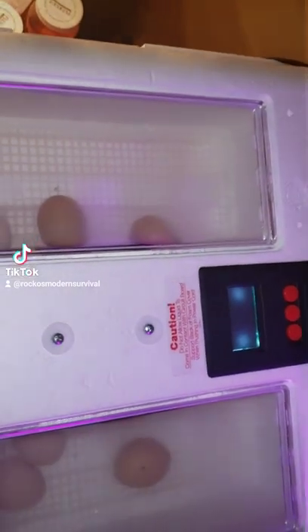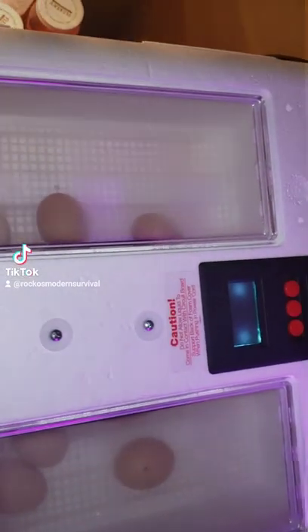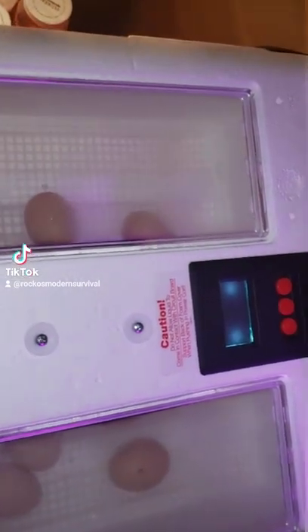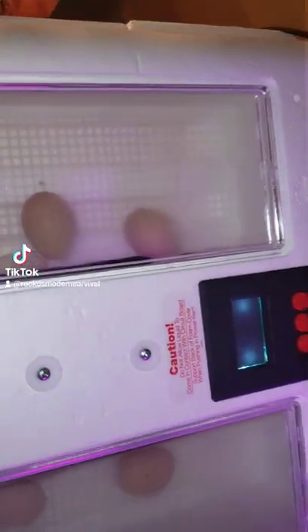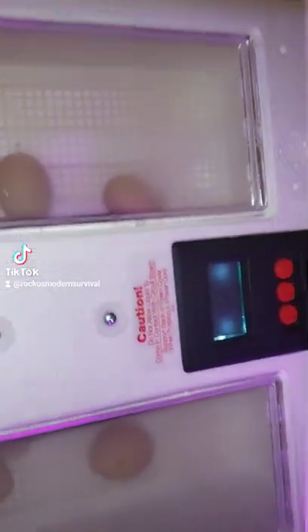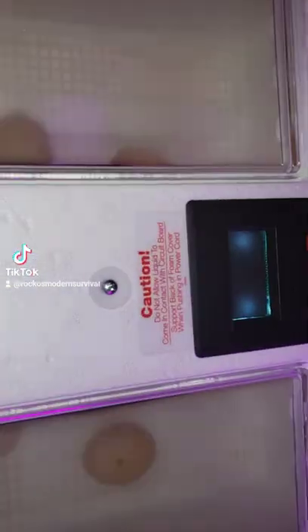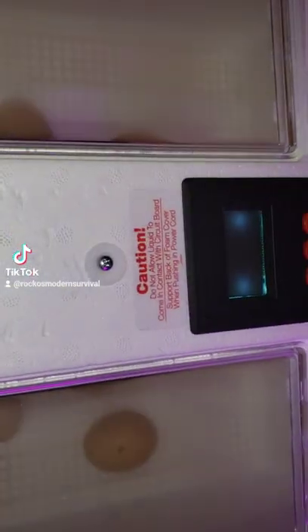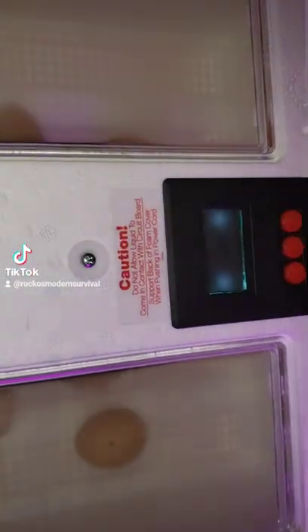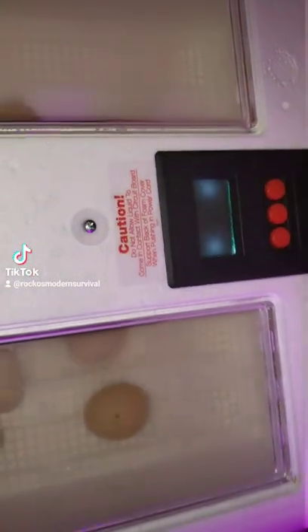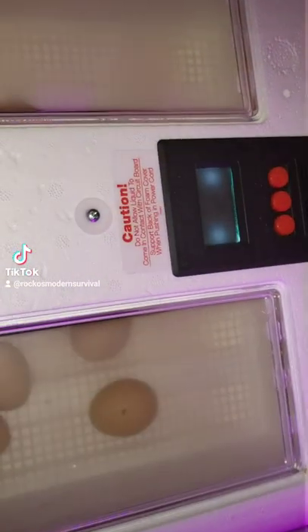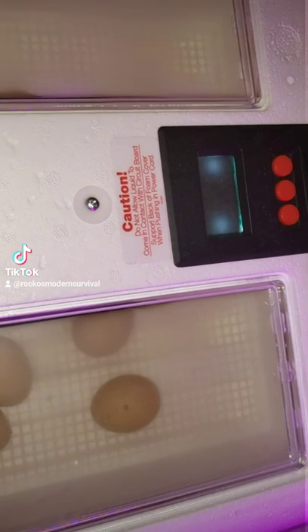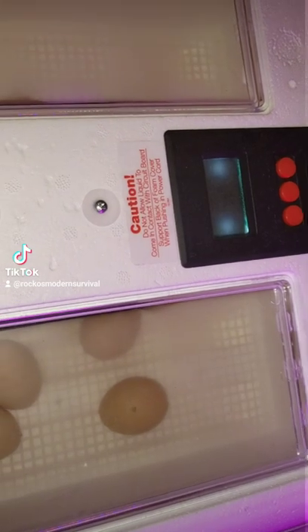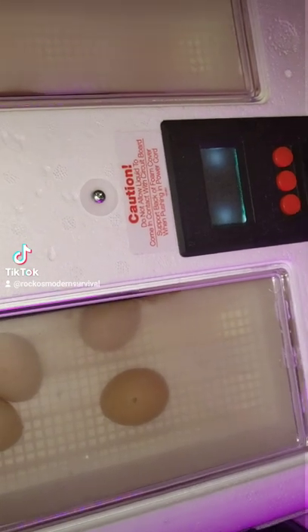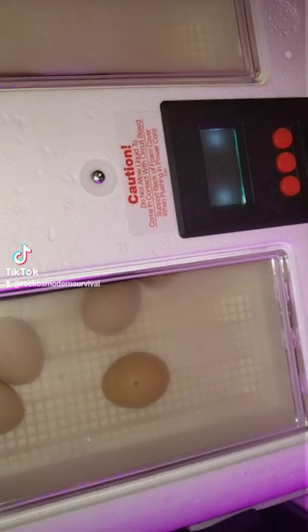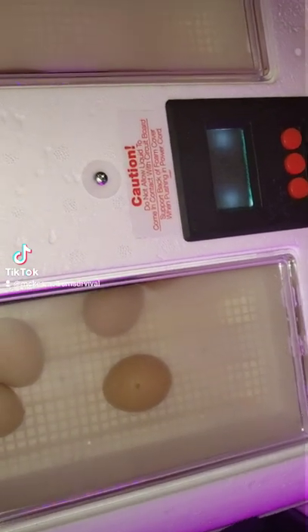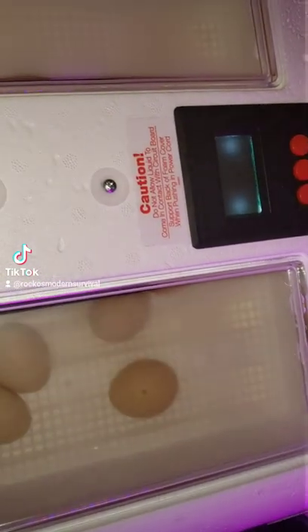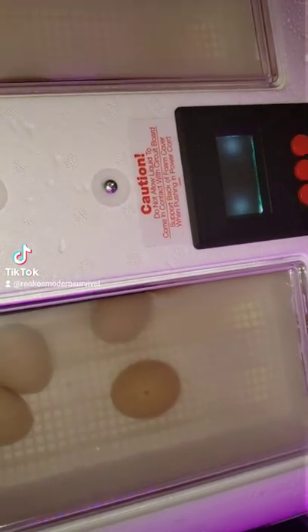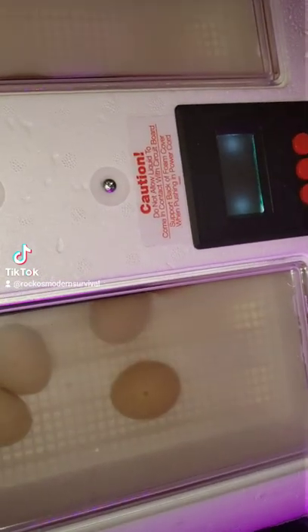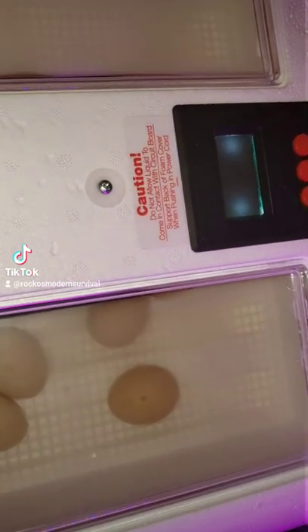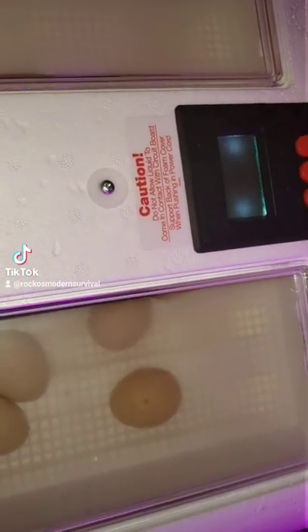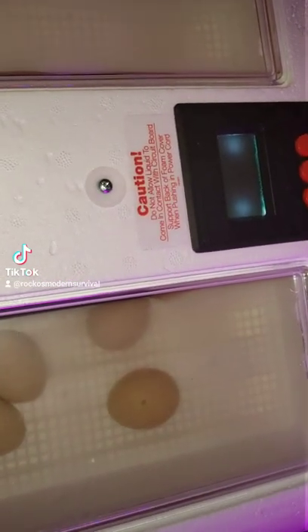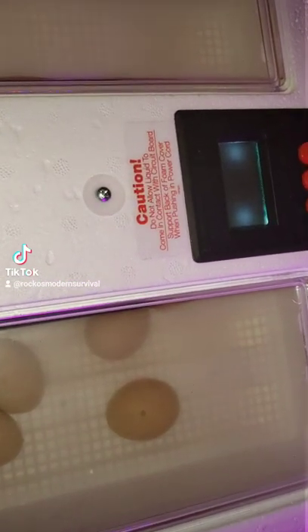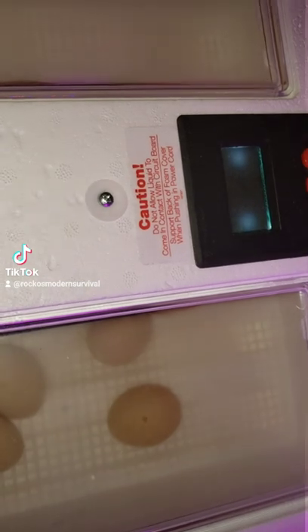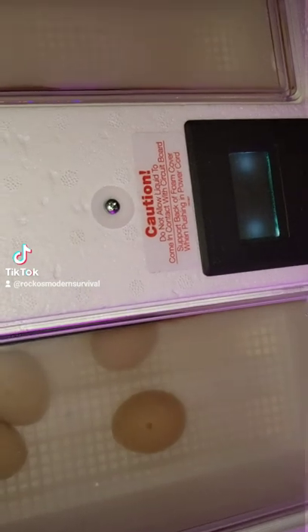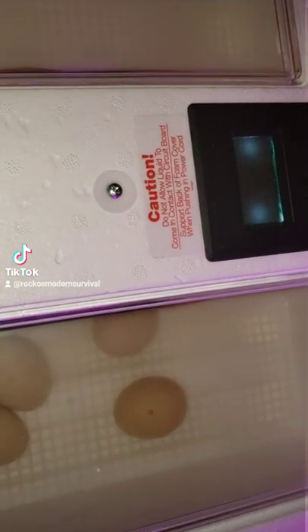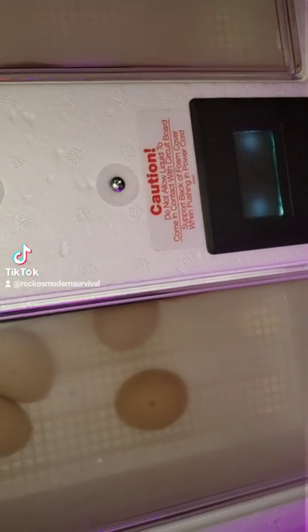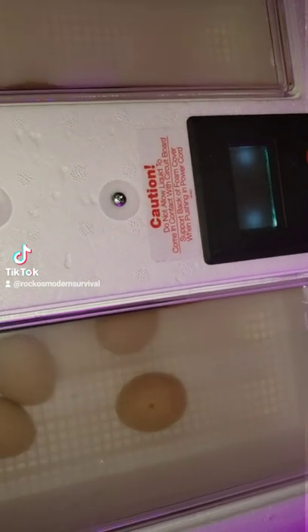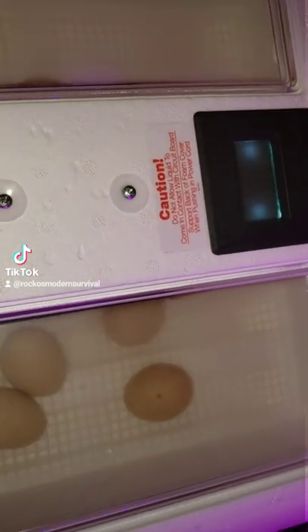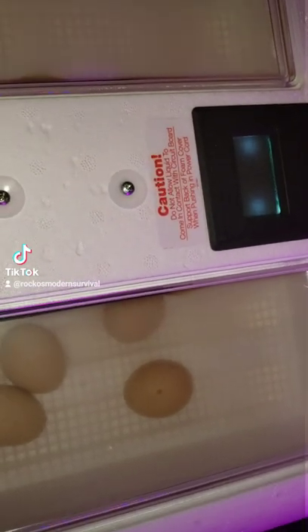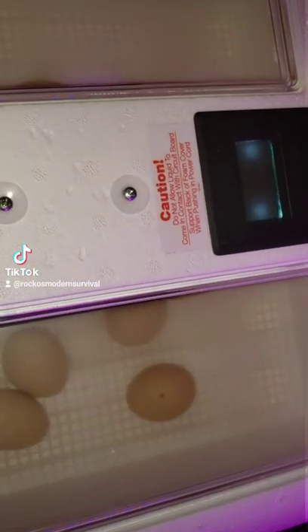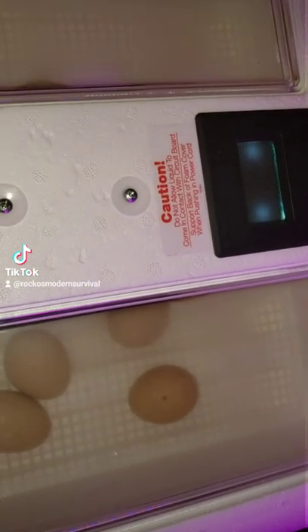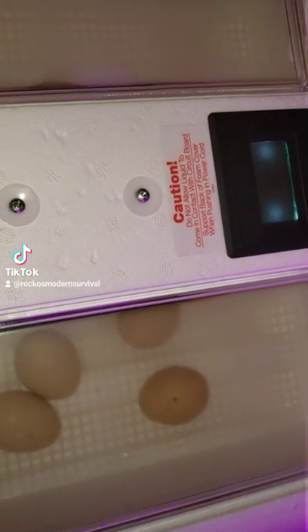What's going on everybody? It's Rocco with Rocco's Modern Survival. I'm back again with another video. Today we are showing the chicken eggs, the Buff Orpingtons. They are on lockdown day. Today is day 19 and they are on lockdown.